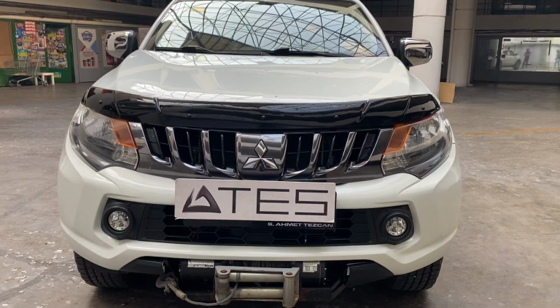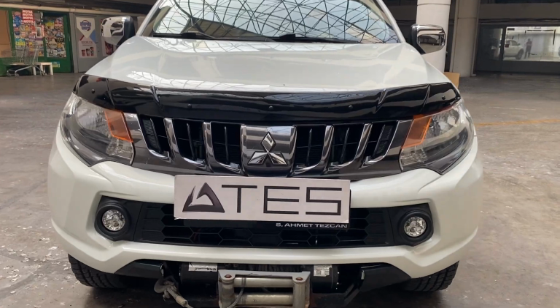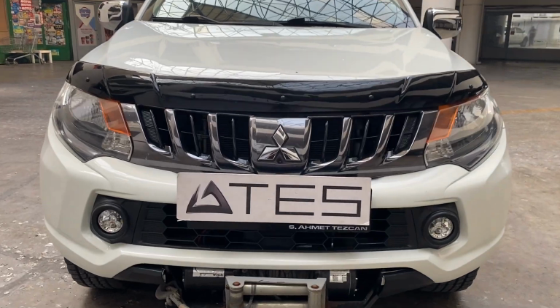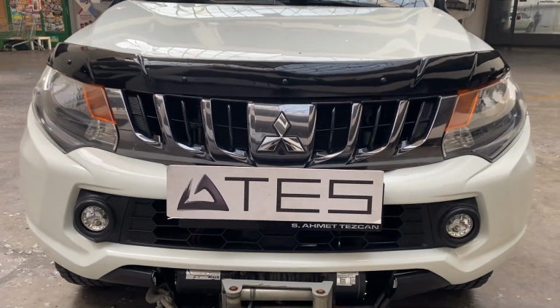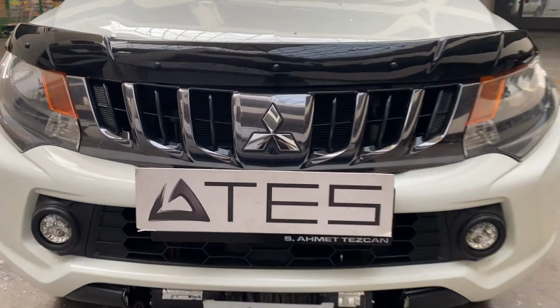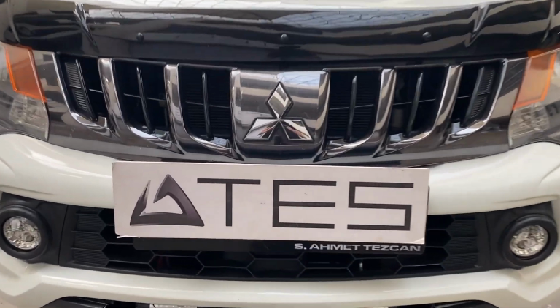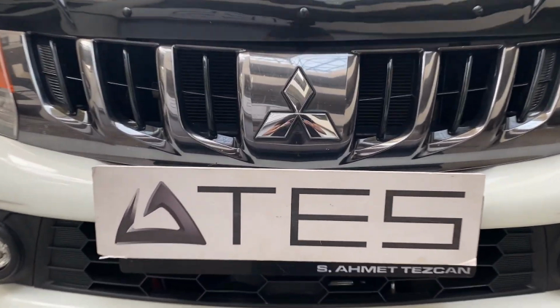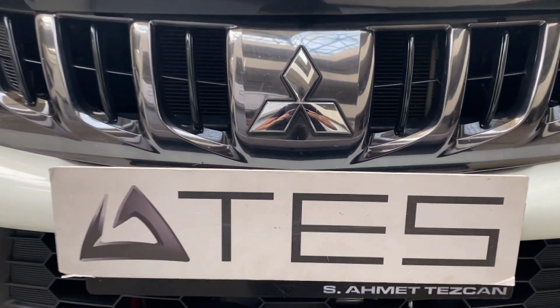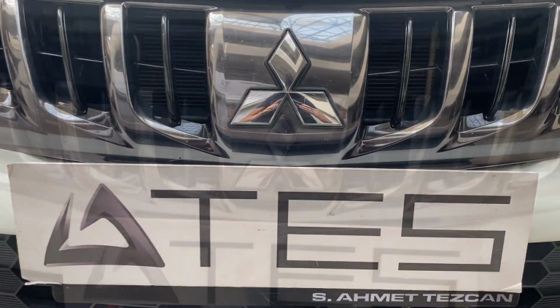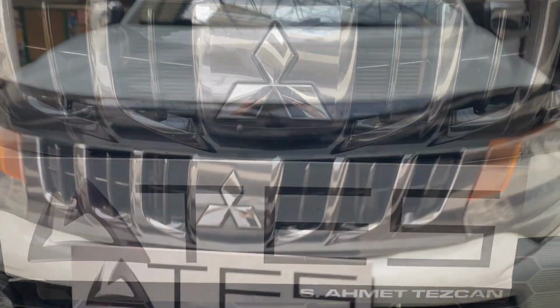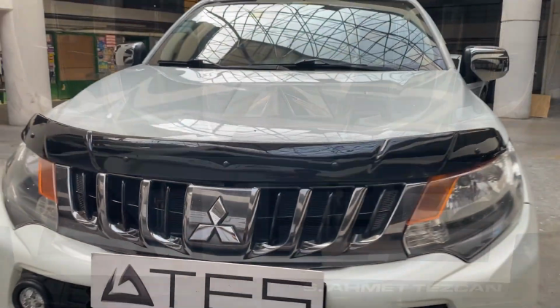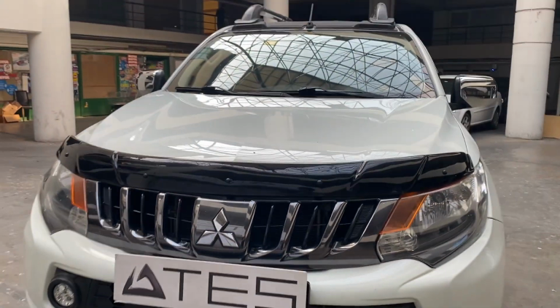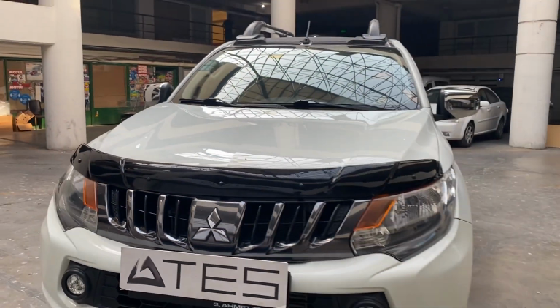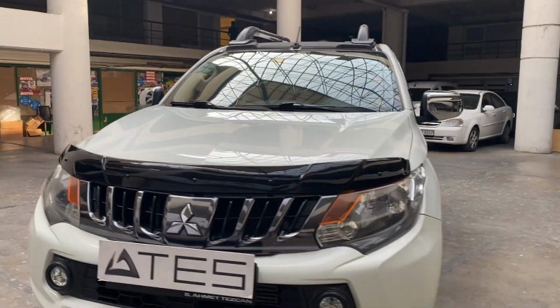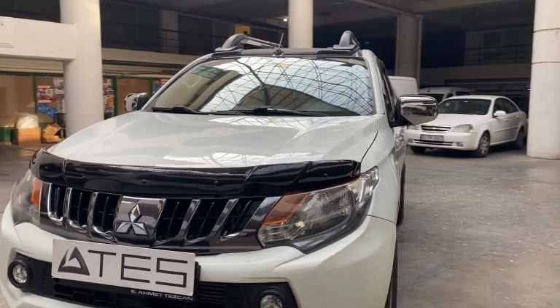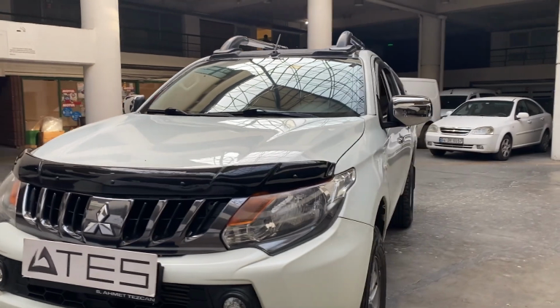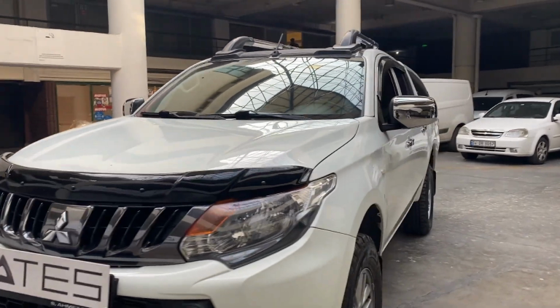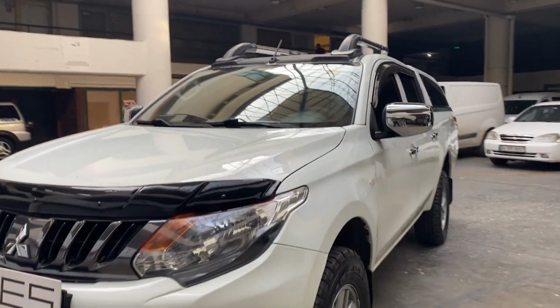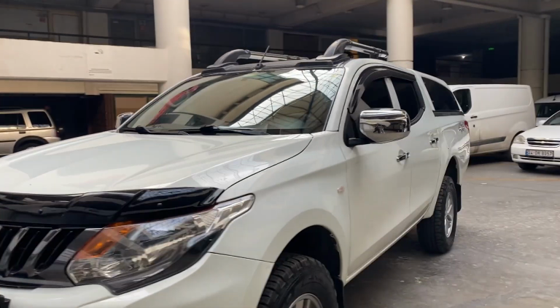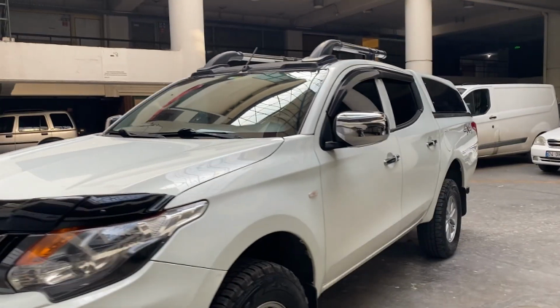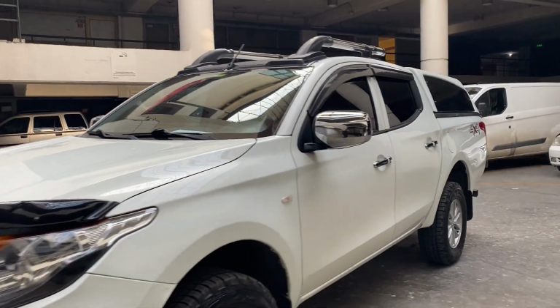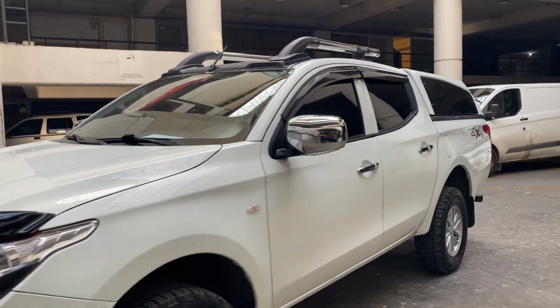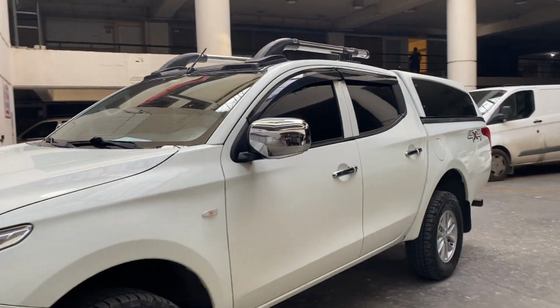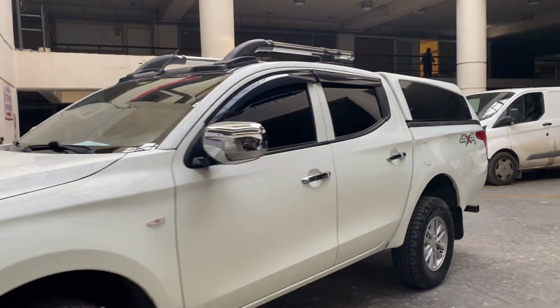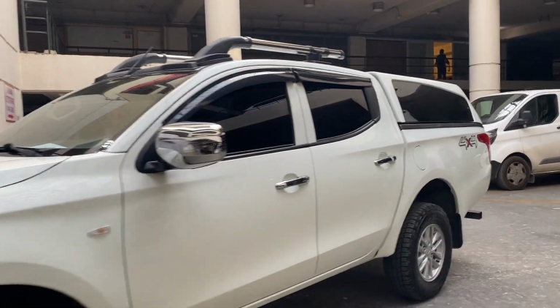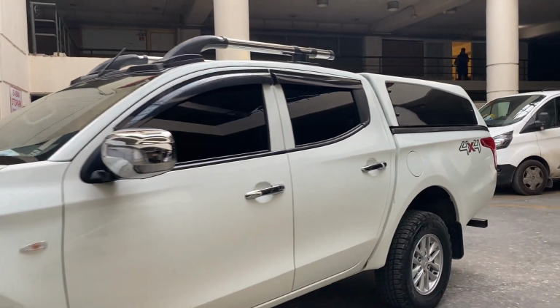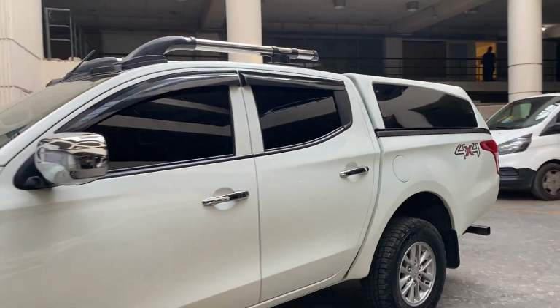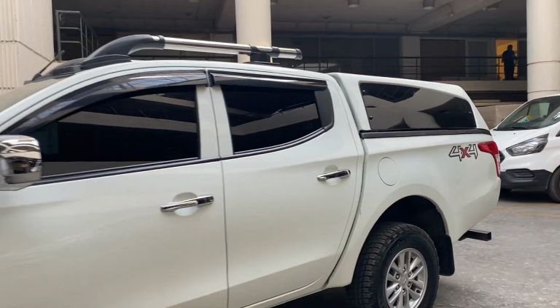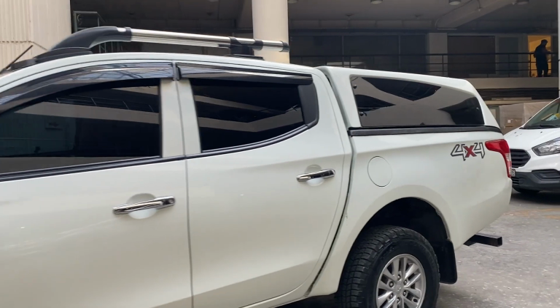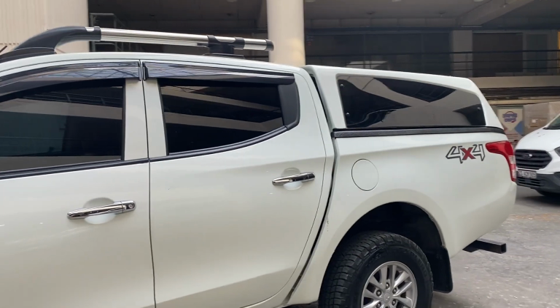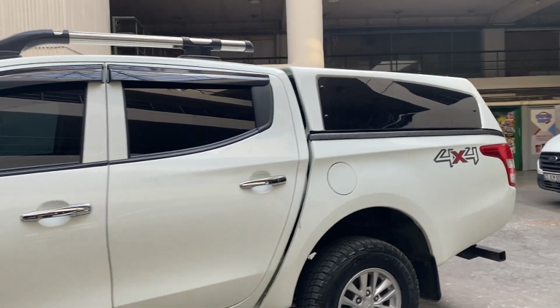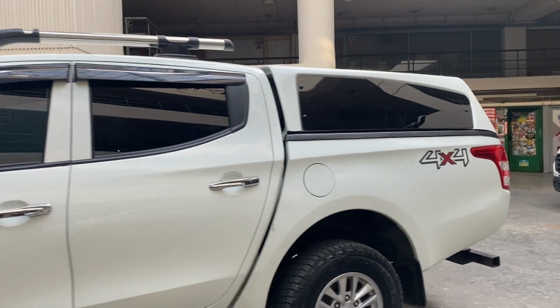Hello everyone. Welcome to the Atesh YouTube channel. In this video, we will show you in detail the cabin products that we produce that are fully compatible with Mitsubishi L200 hardtop vehicles.